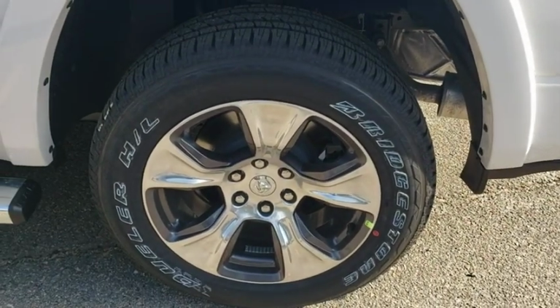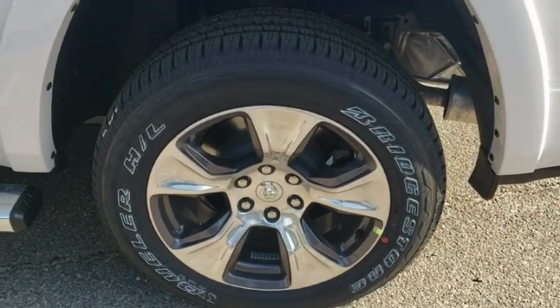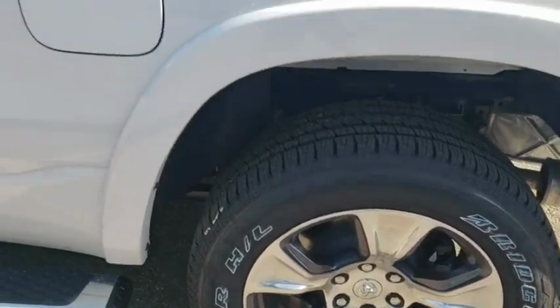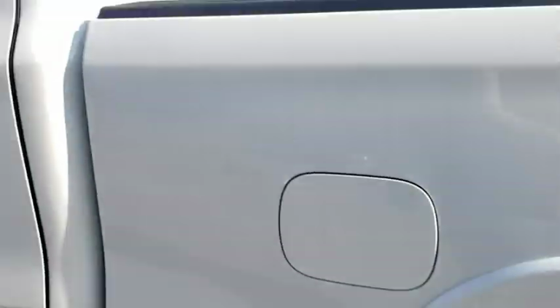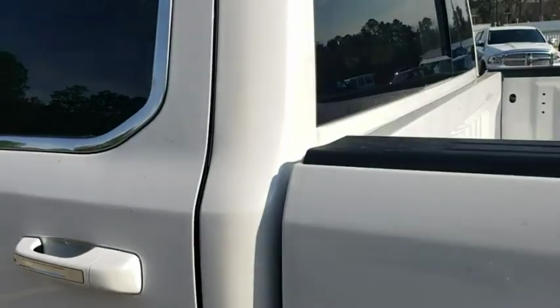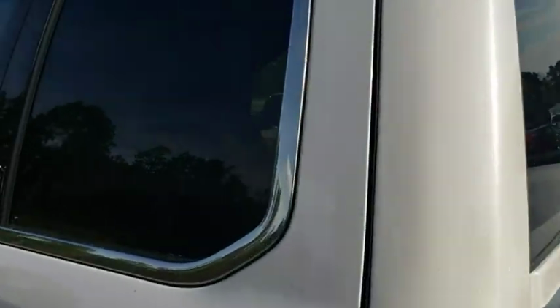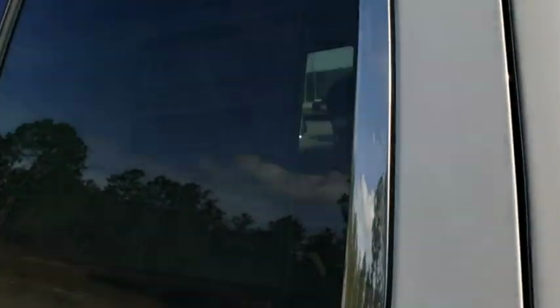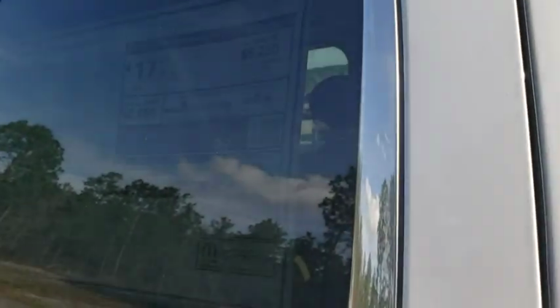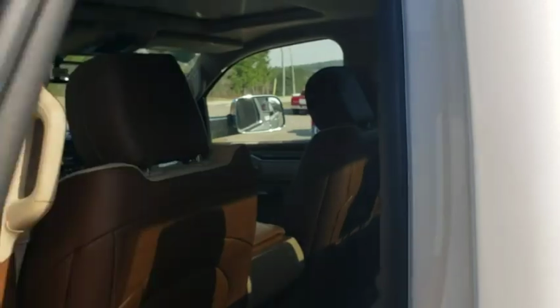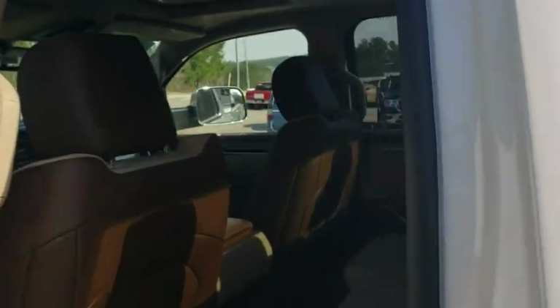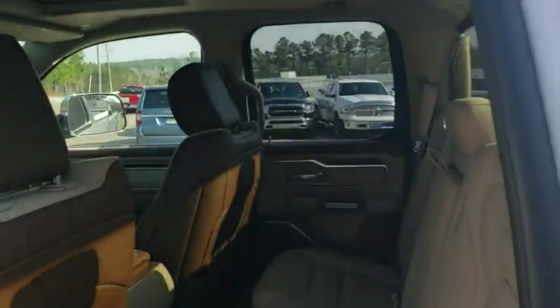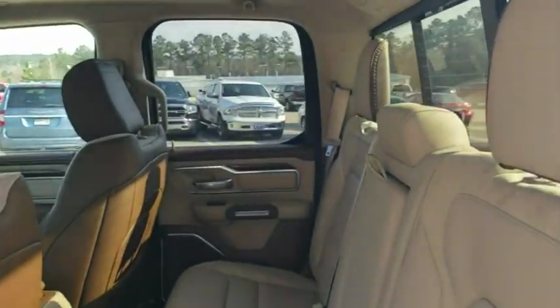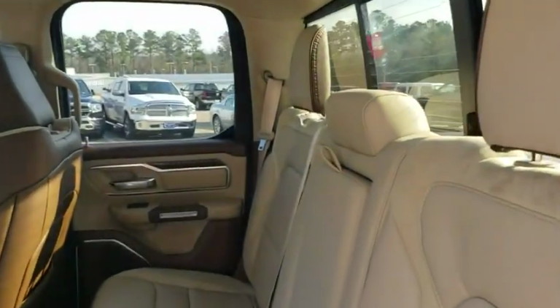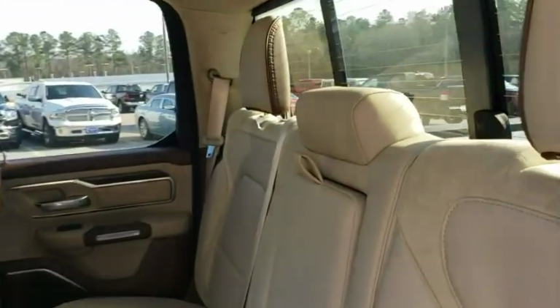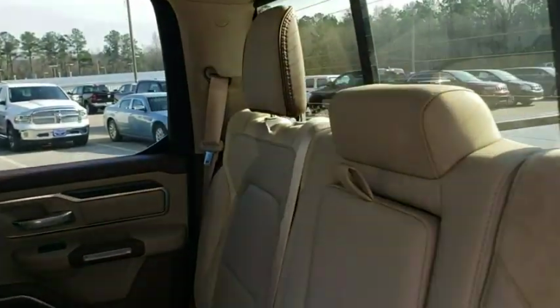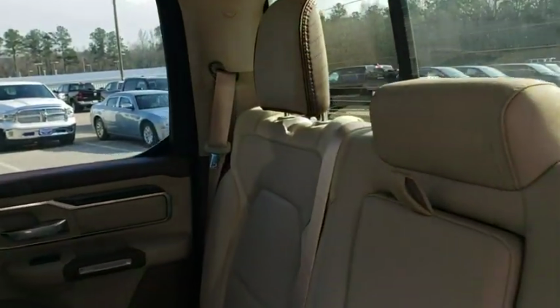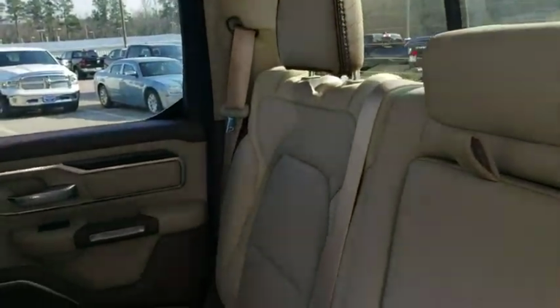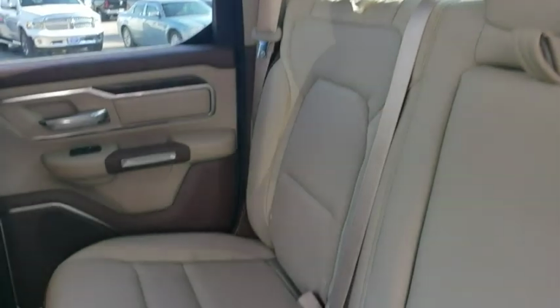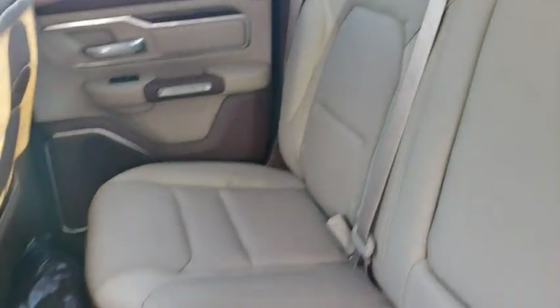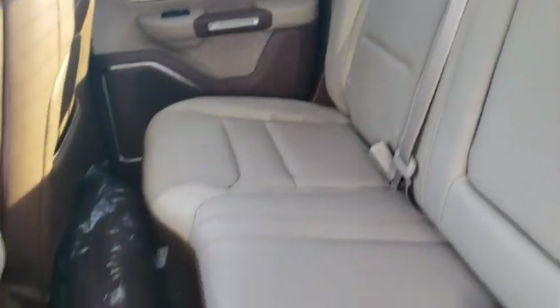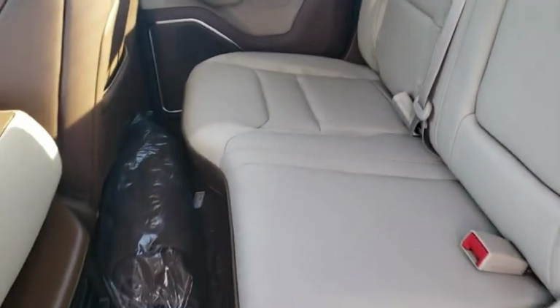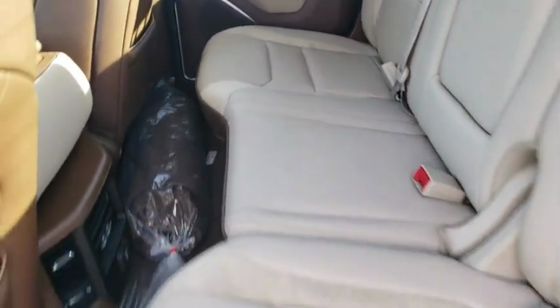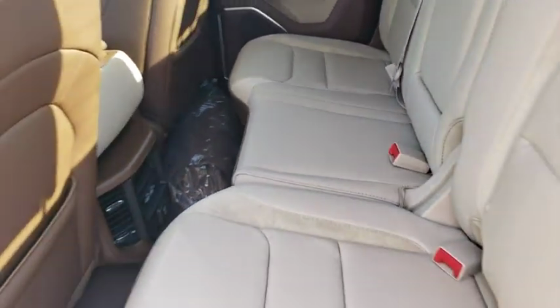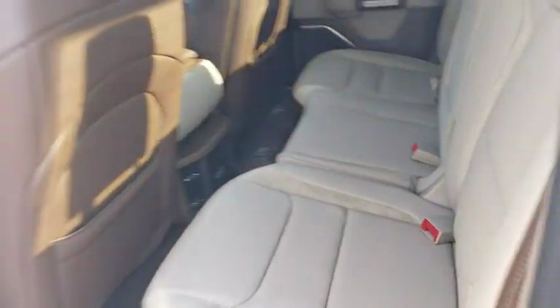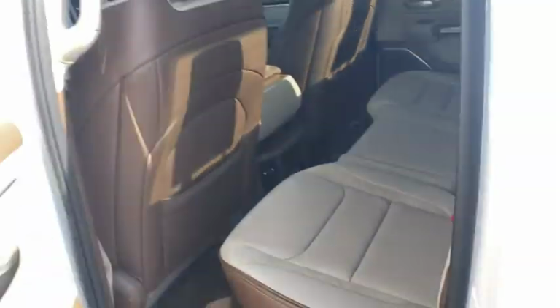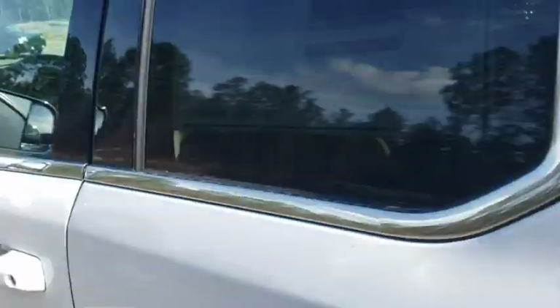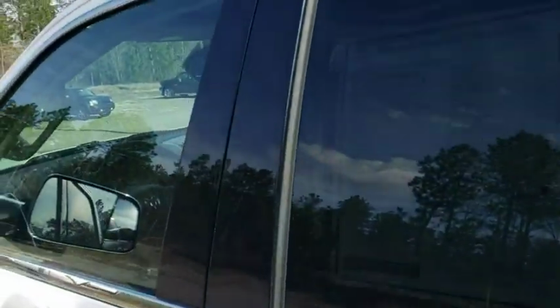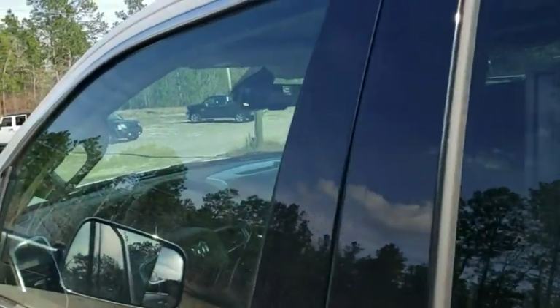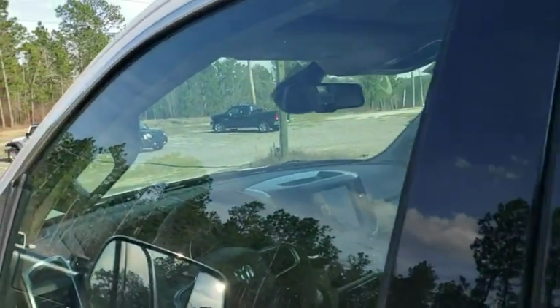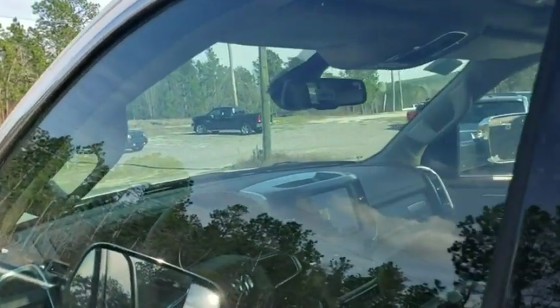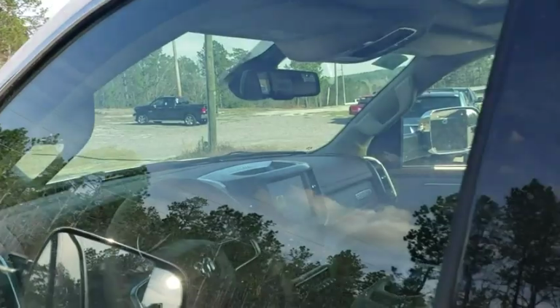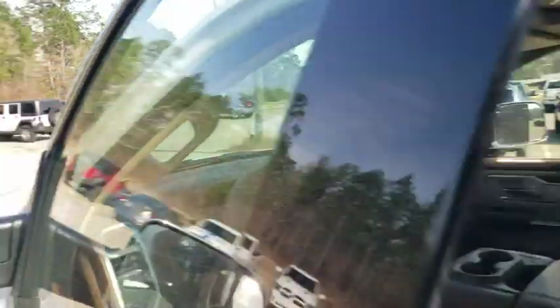Universal garage door opener, heated front seats, electronic stability control, heated steering wheel, compass, rear window defroster, security system, trip computer, power windows, fog lights, and panic alarm.